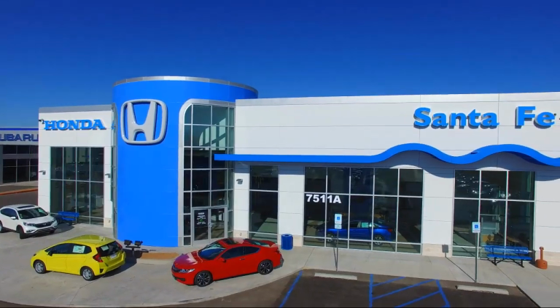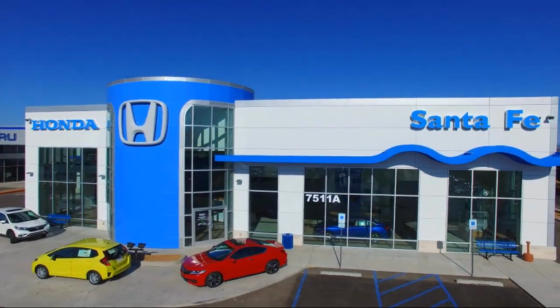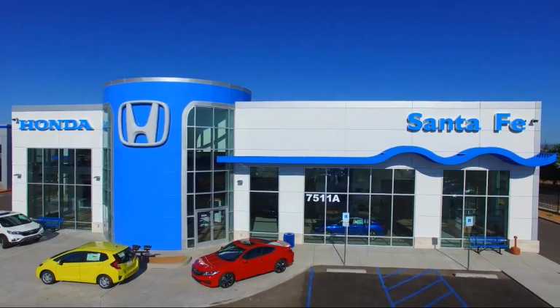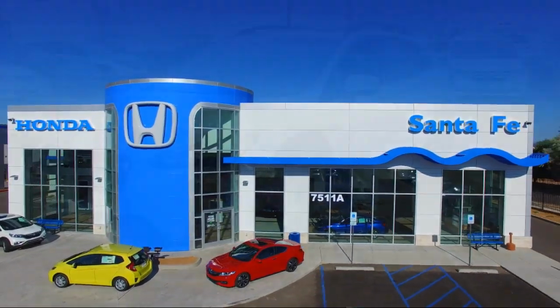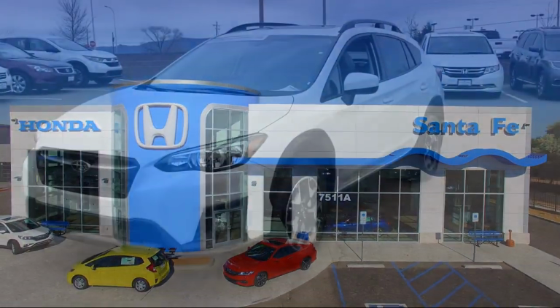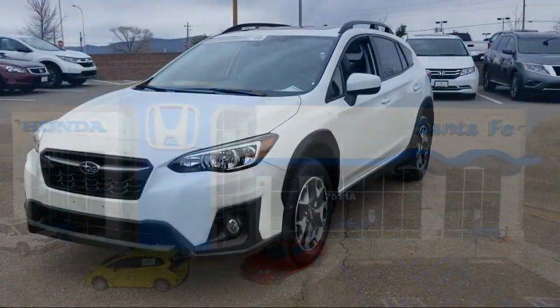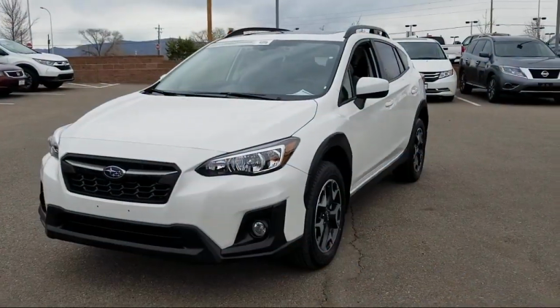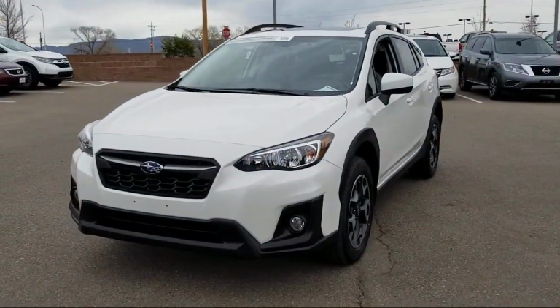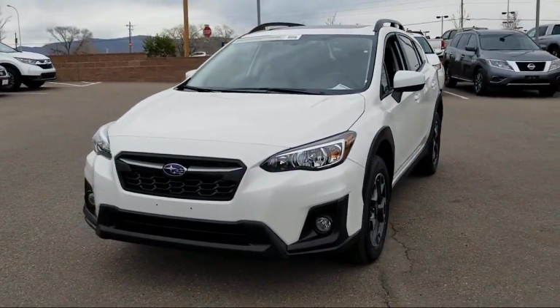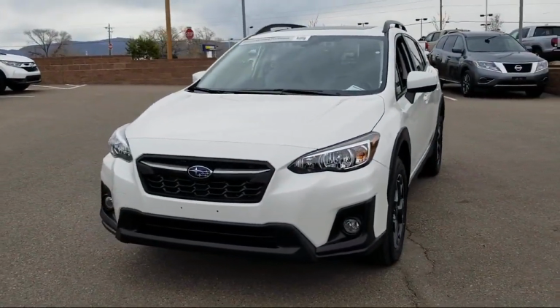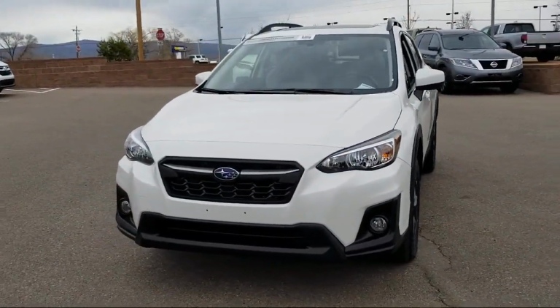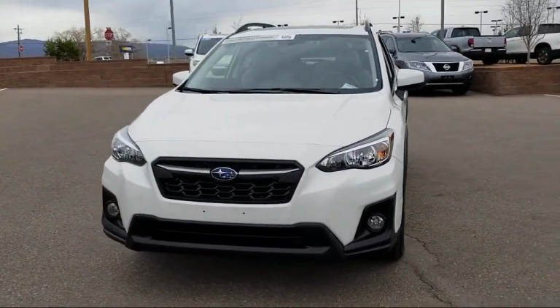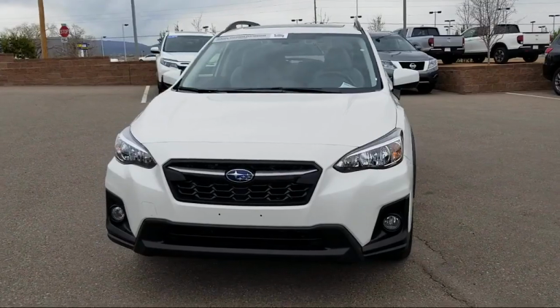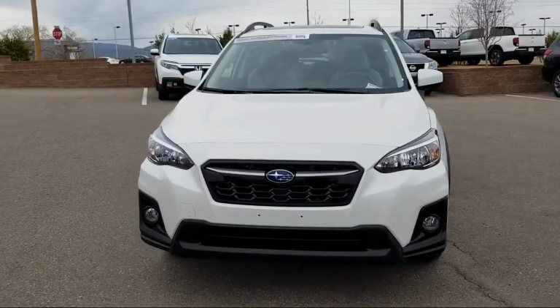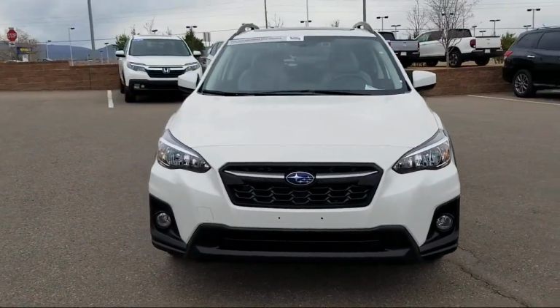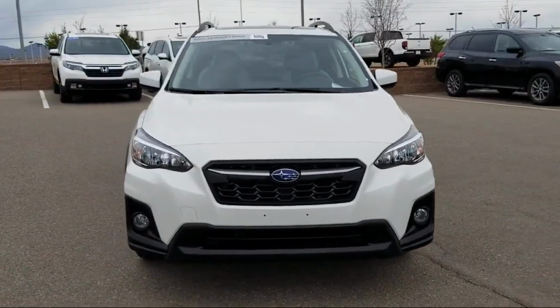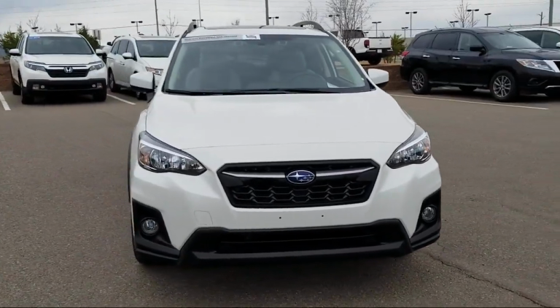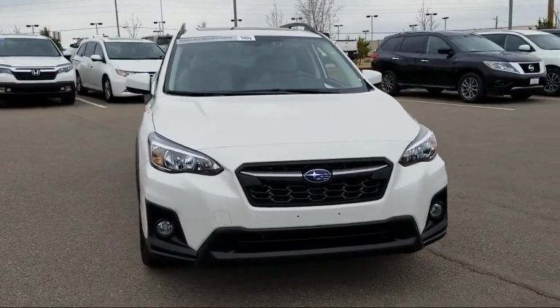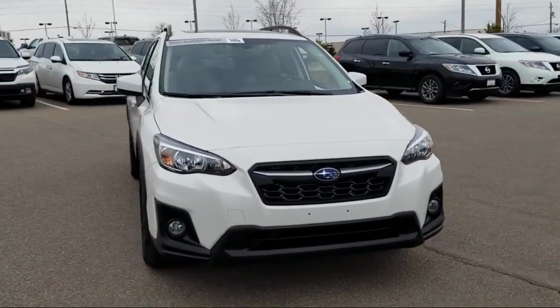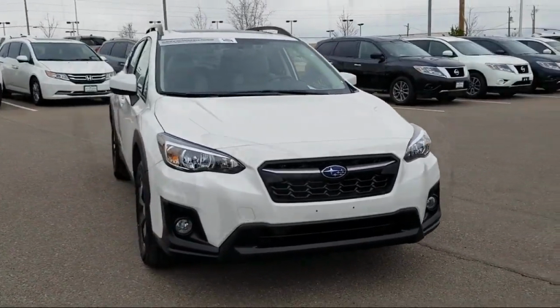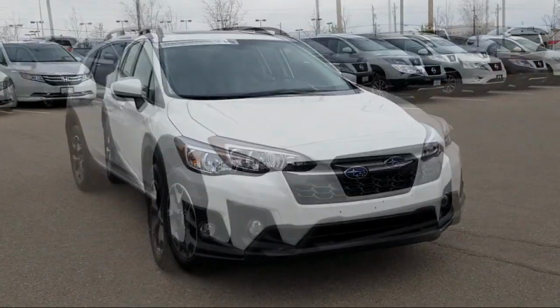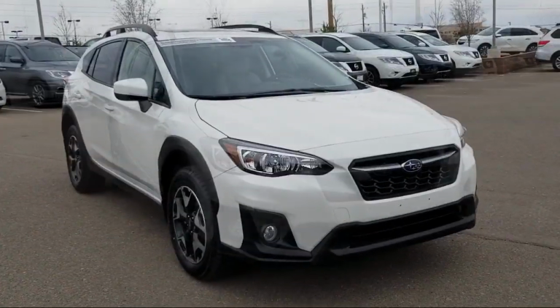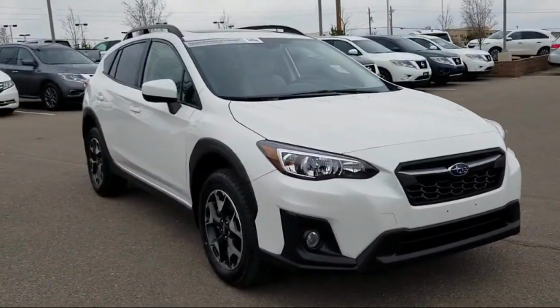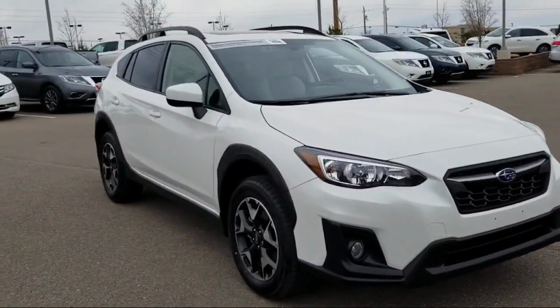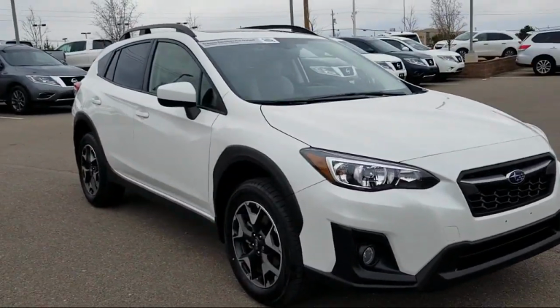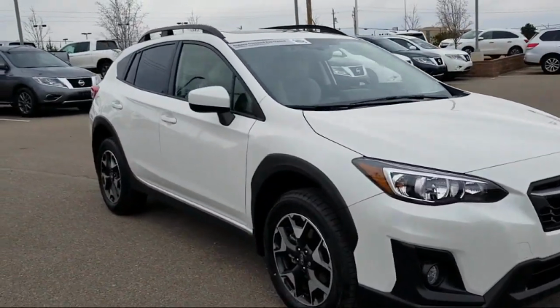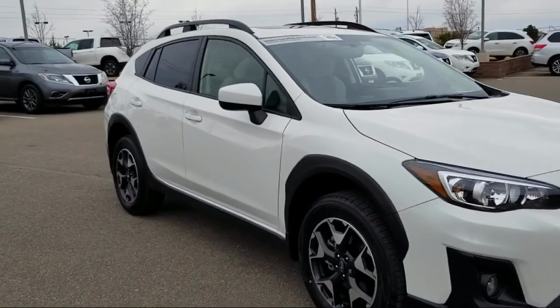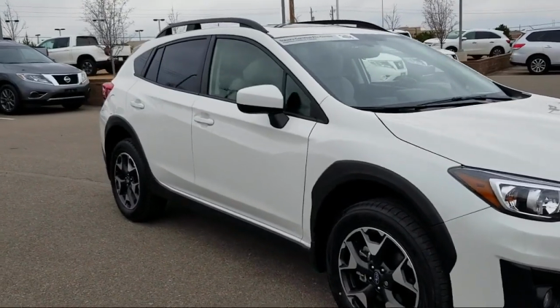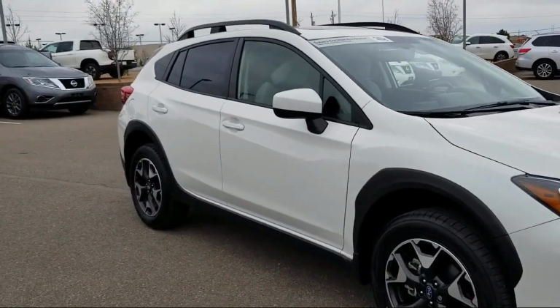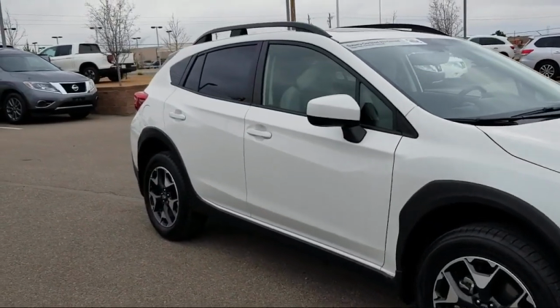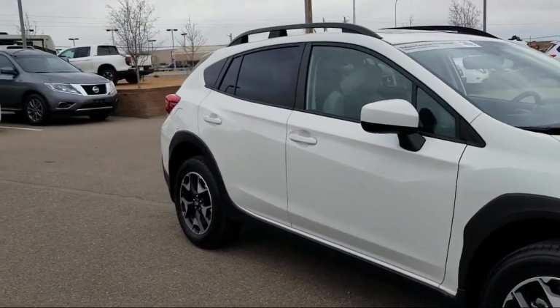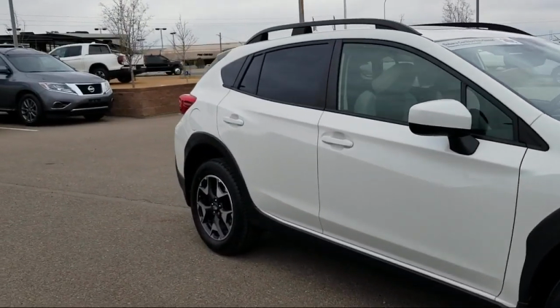It comes equipped with a rear view camera, Sirius XM satellite radio, alloy wheels, tire pressure monitoring system, heated seats, rear spoiler, and roof rack.